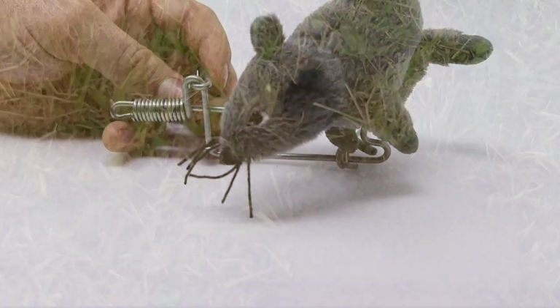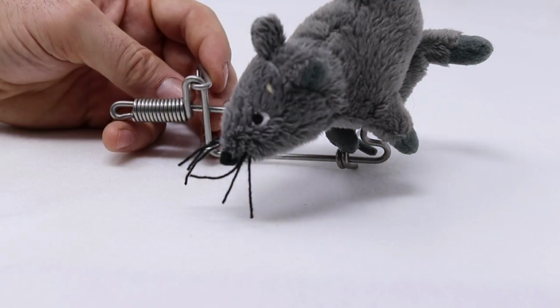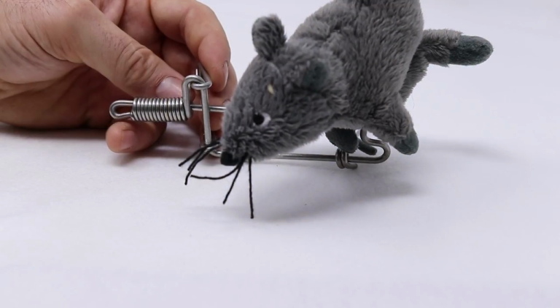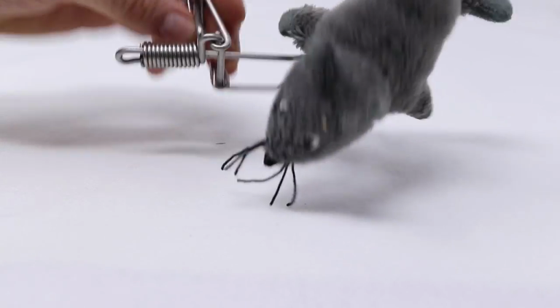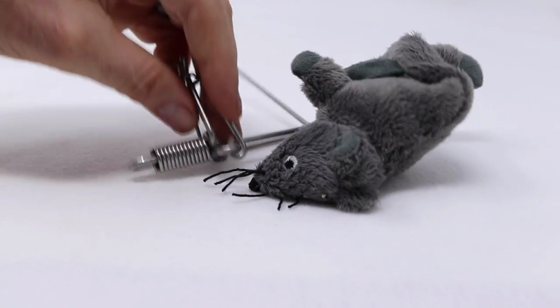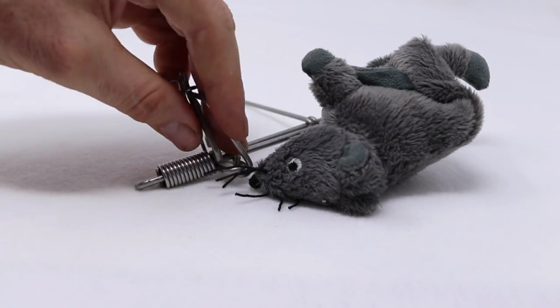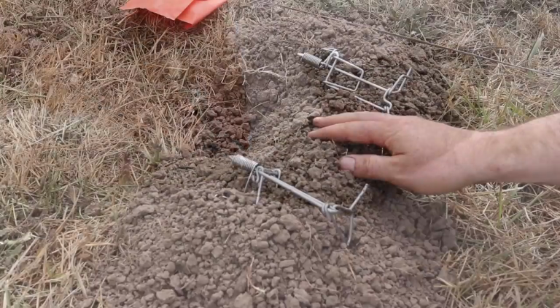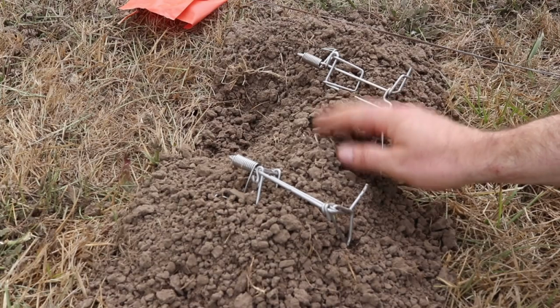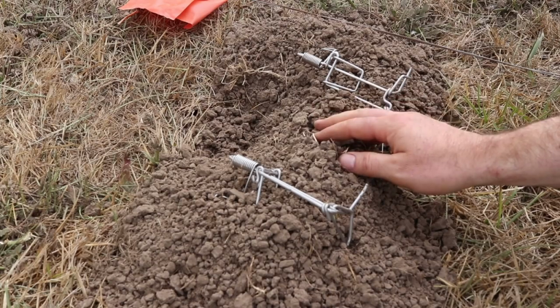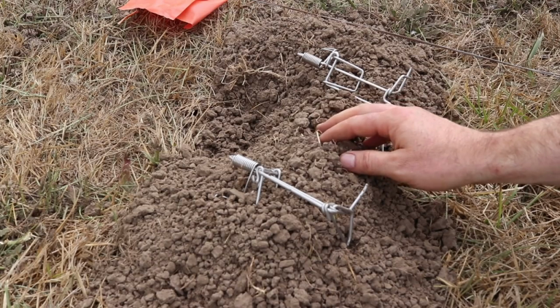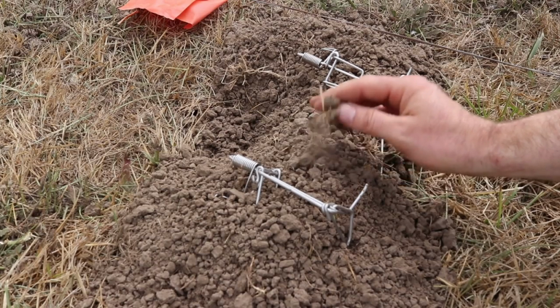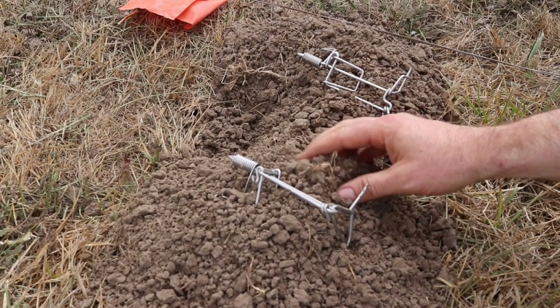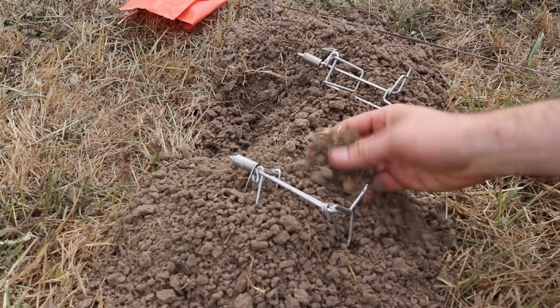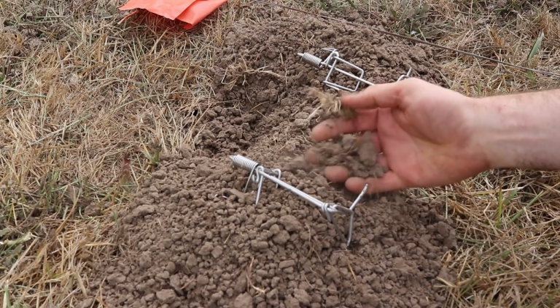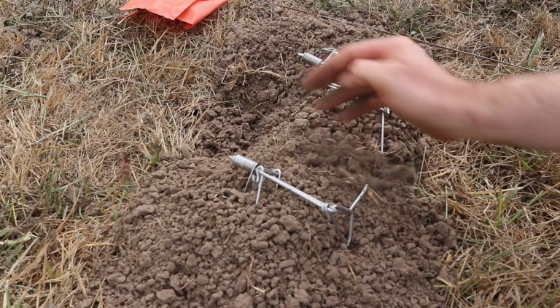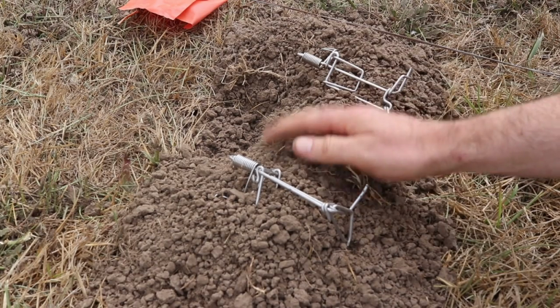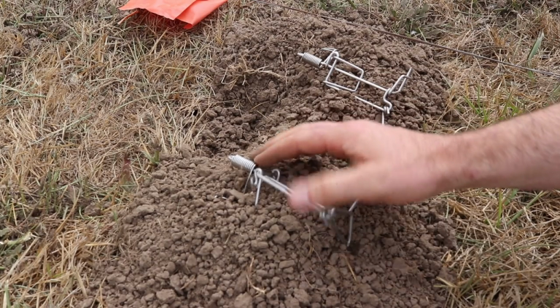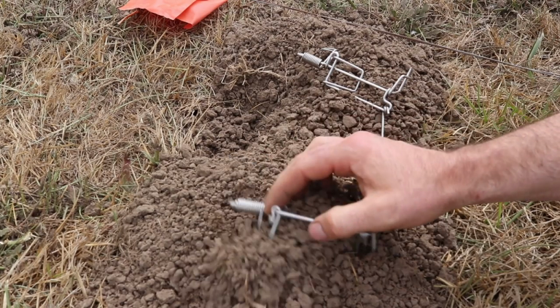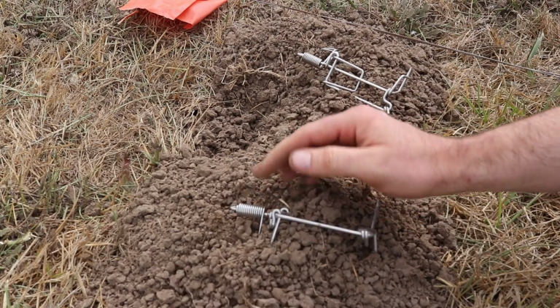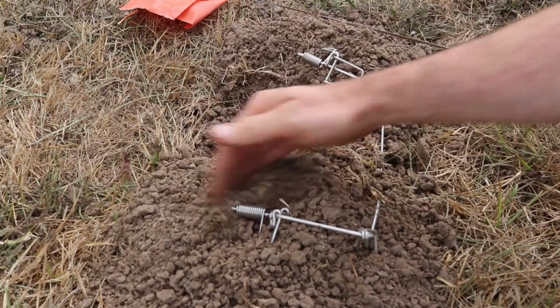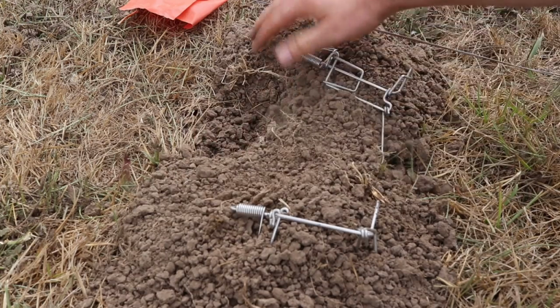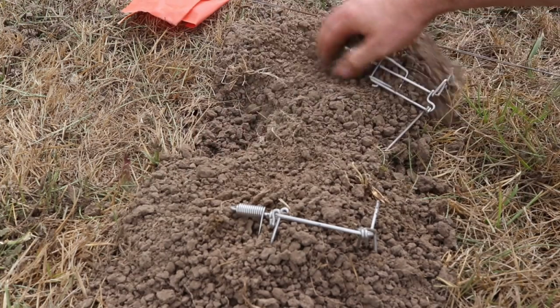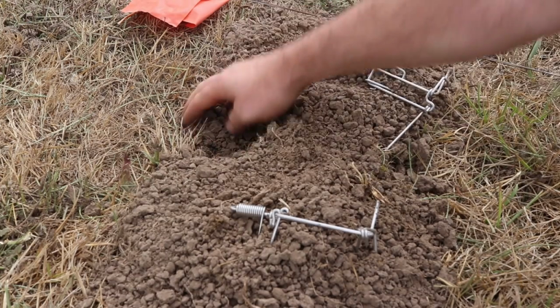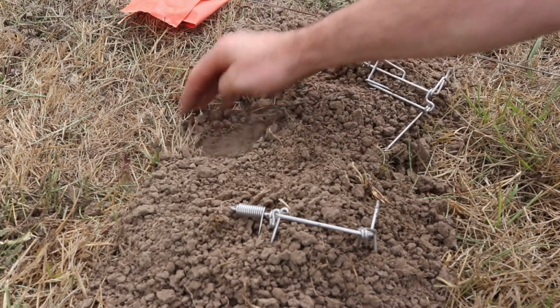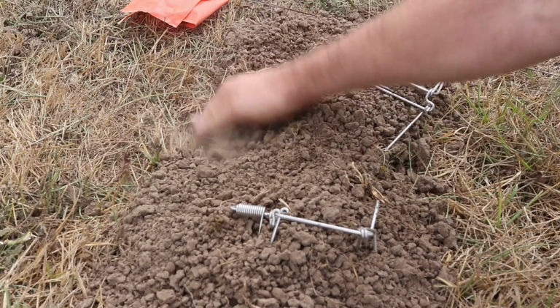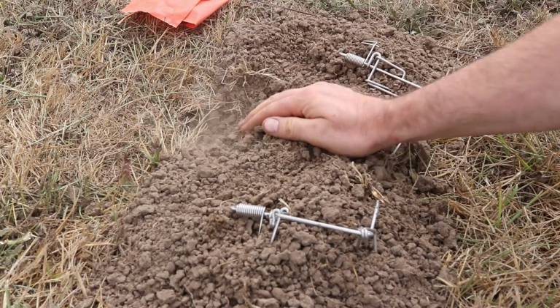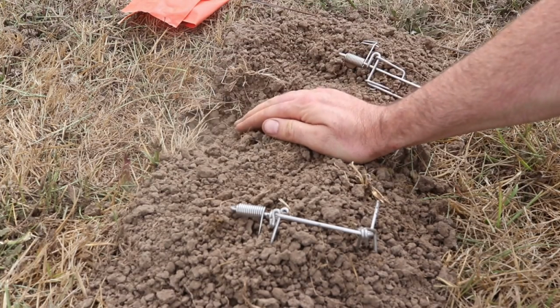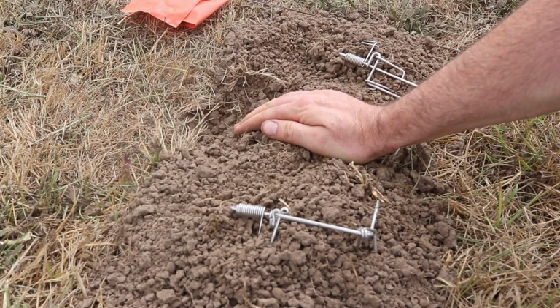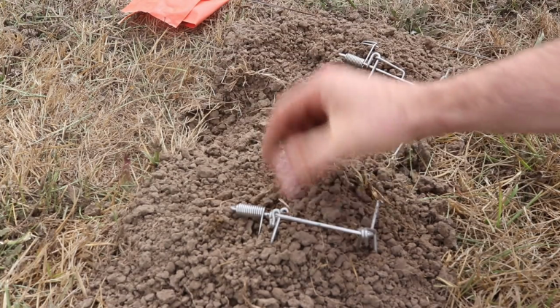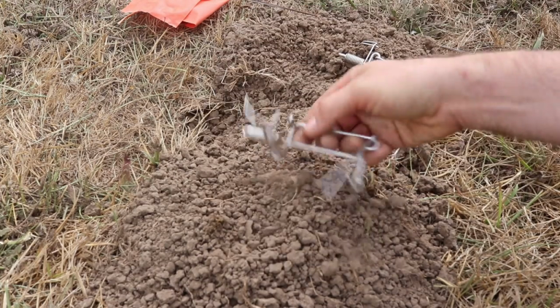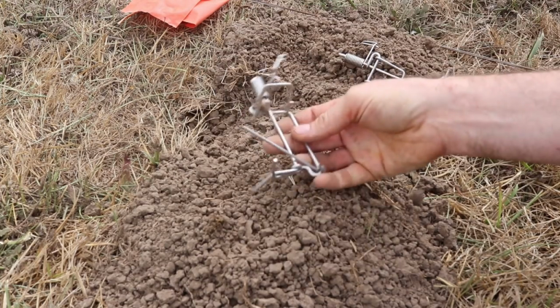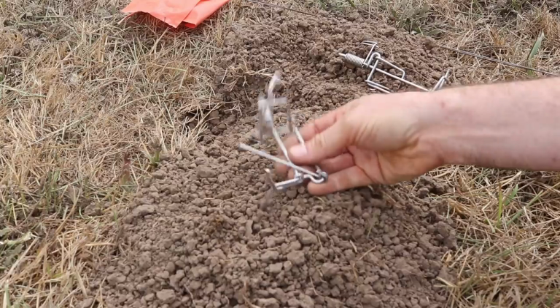Let's go outside and set up the Gofenator. I just mowed my yard yesterday, so this is a really recent gopher mound. You can tell it's a gopher mound by that crescent-shaped dirt pile and the plugged hole. We're going to find the main tunnel and set up the Gofenator.